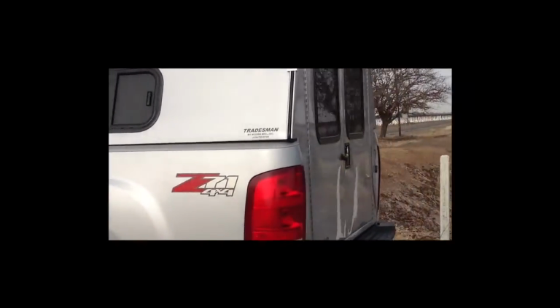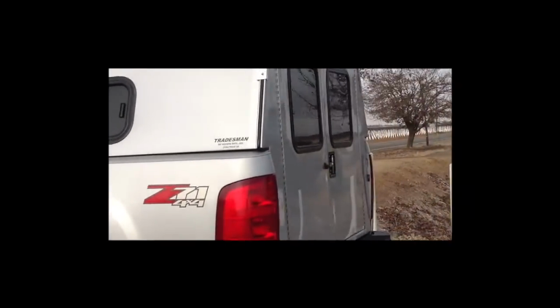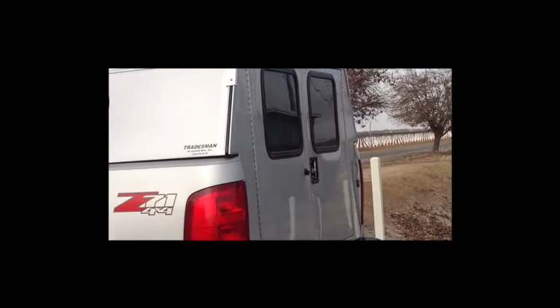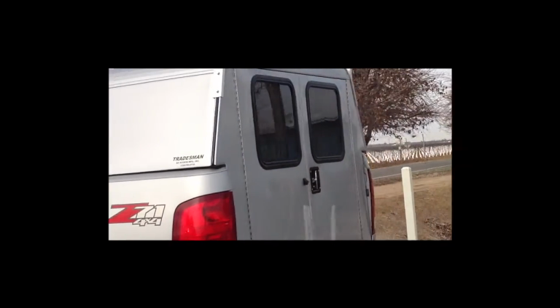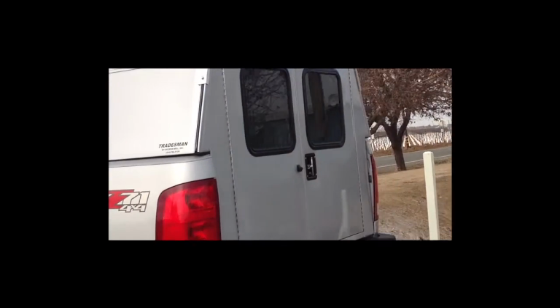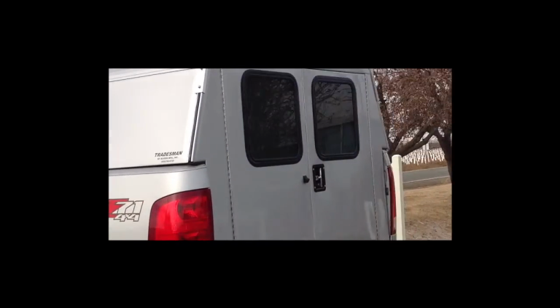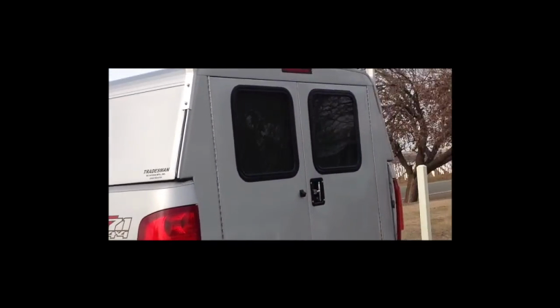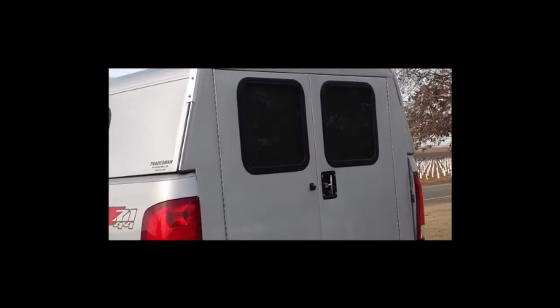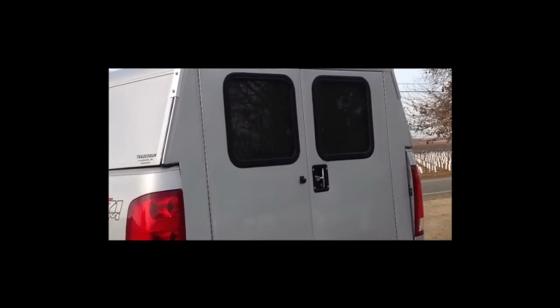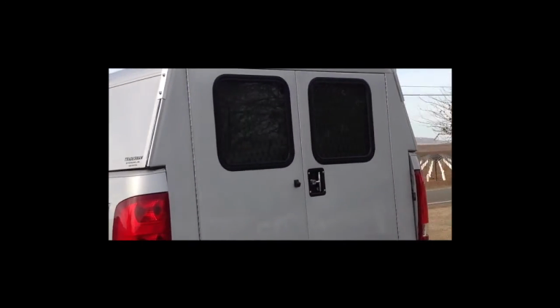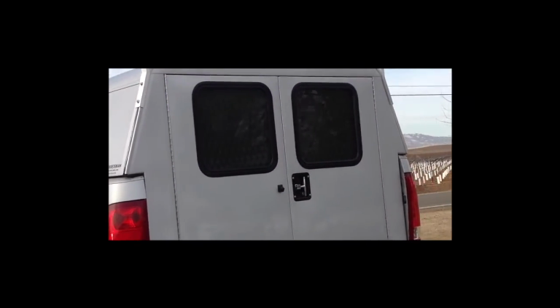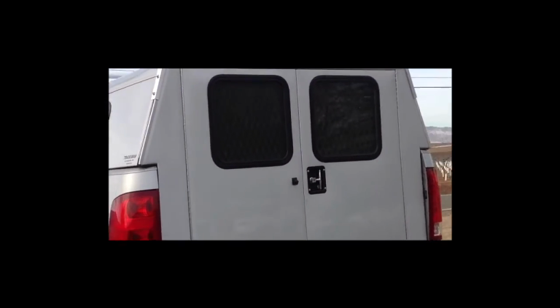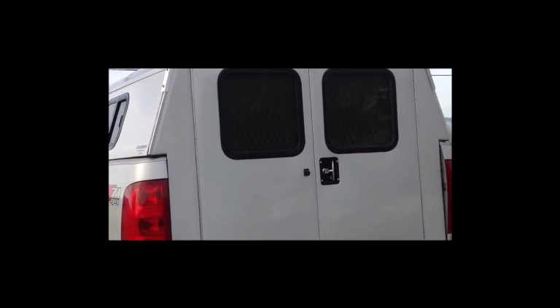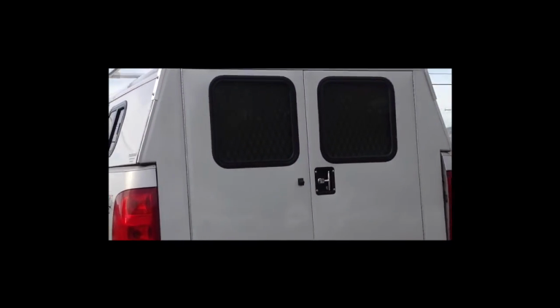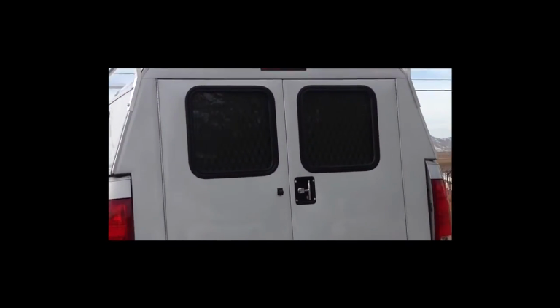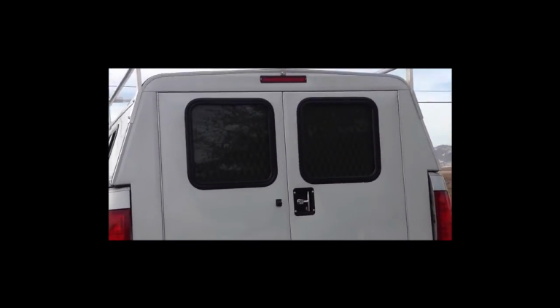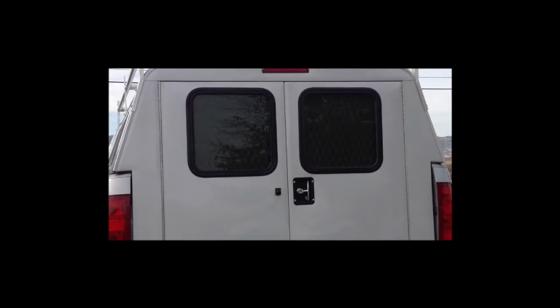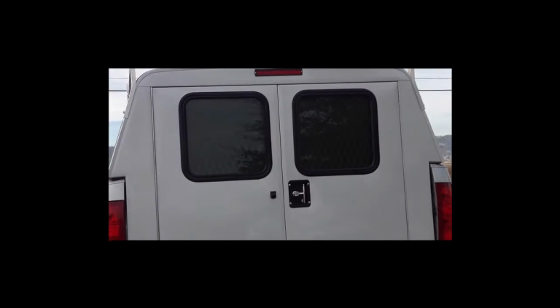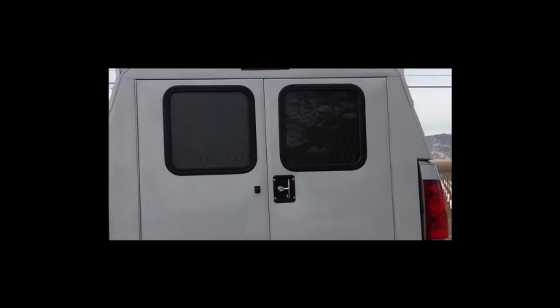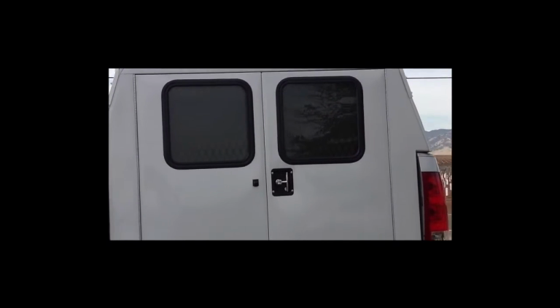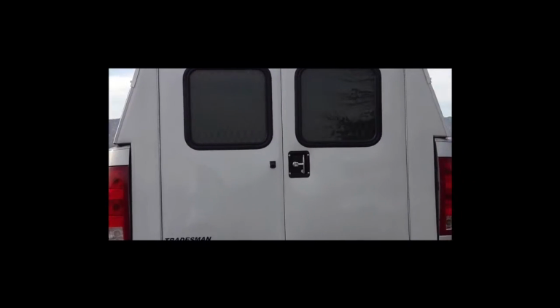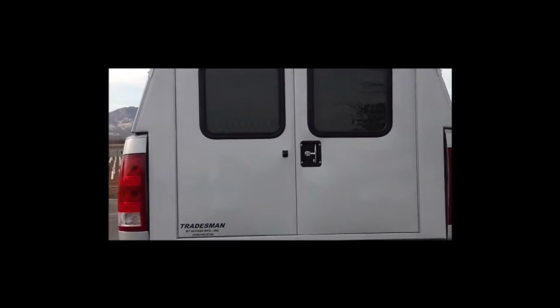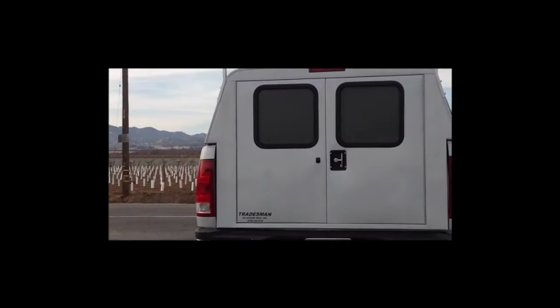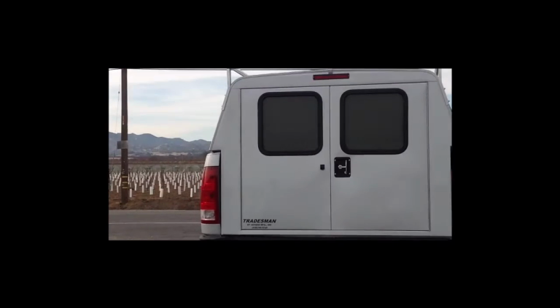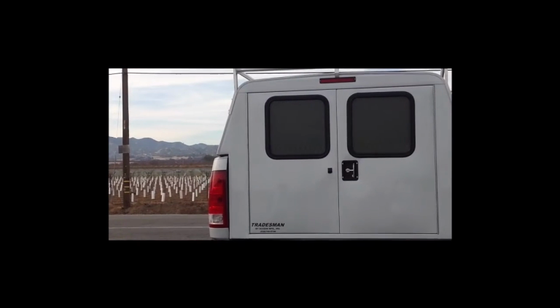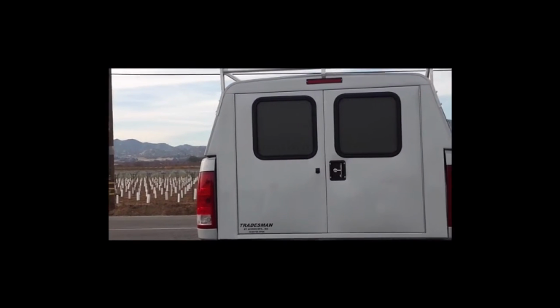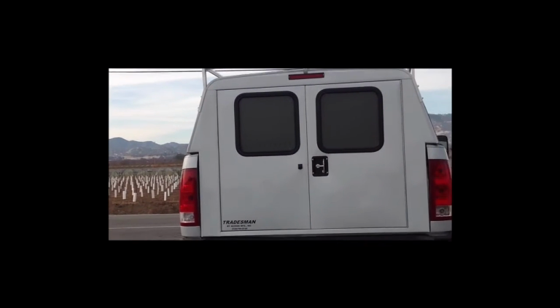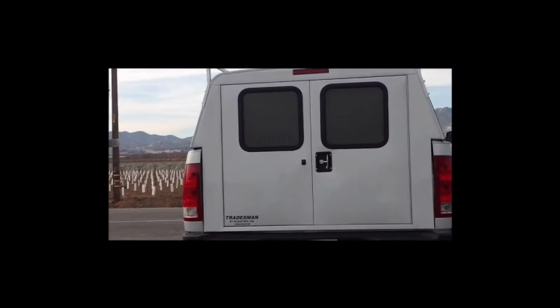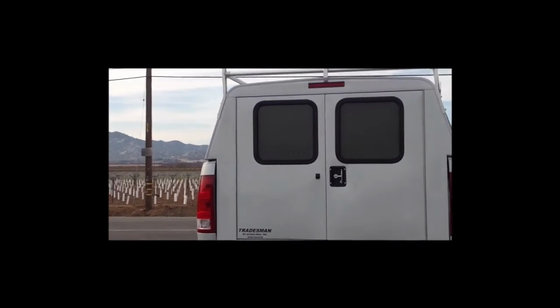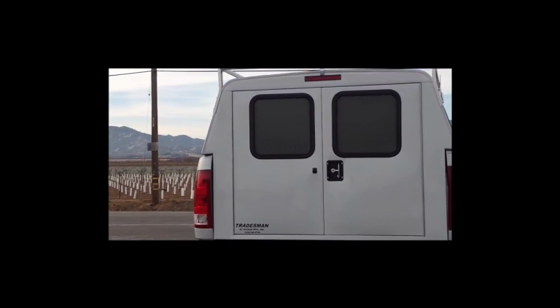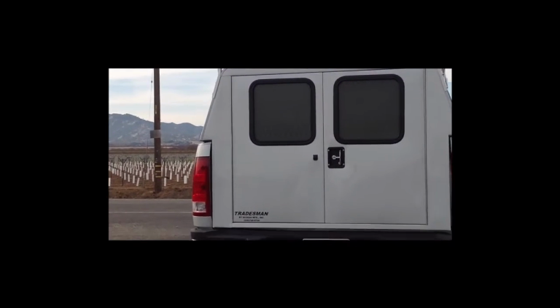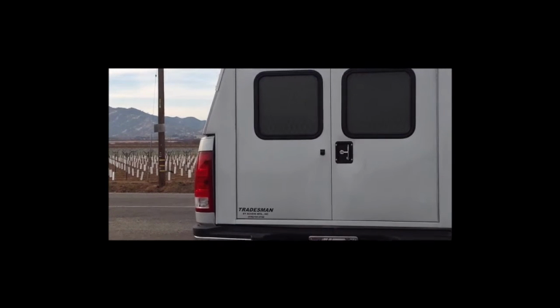This is double cargo doors with tinted glass. These windows have security screen over them to keep people out if you have your guns, fishing poles, or cargo in the back.